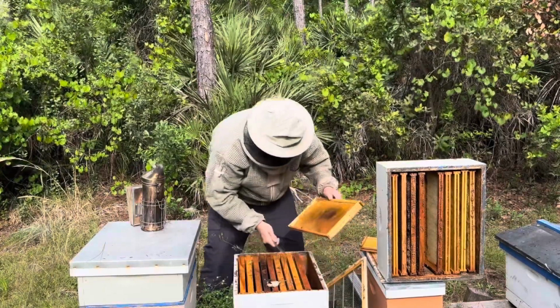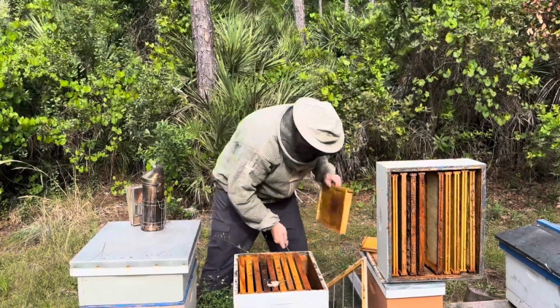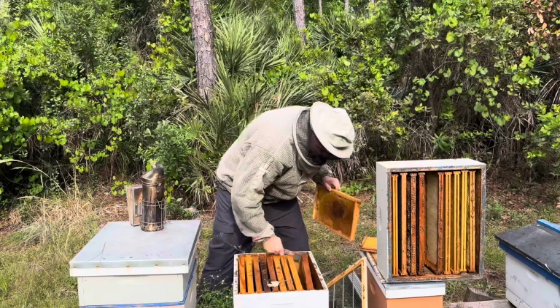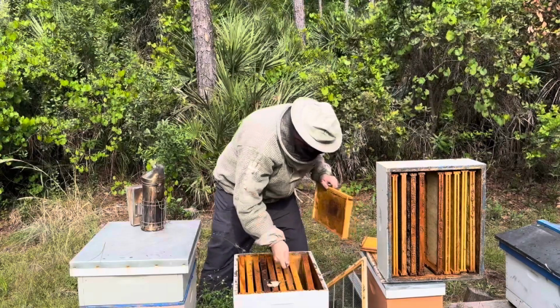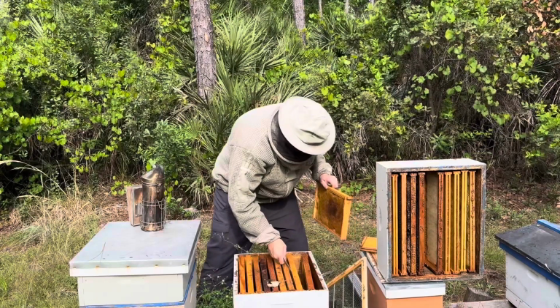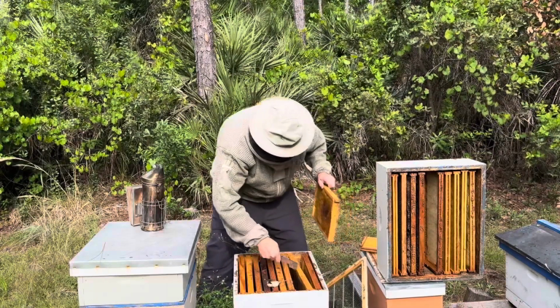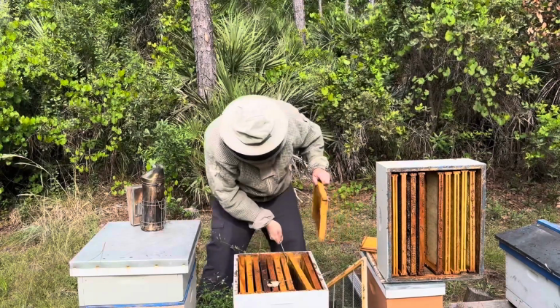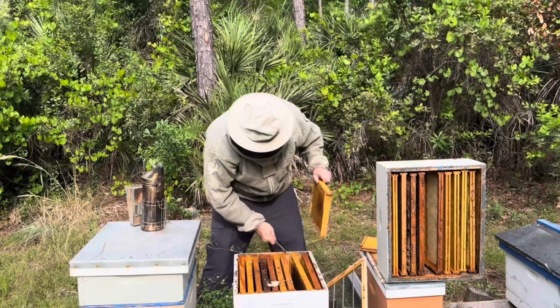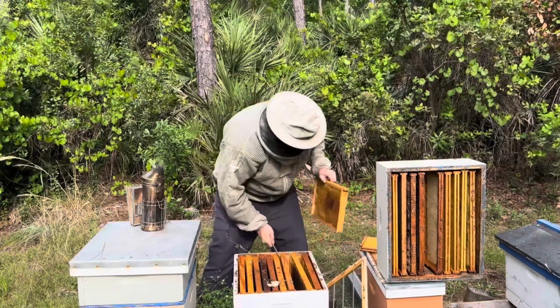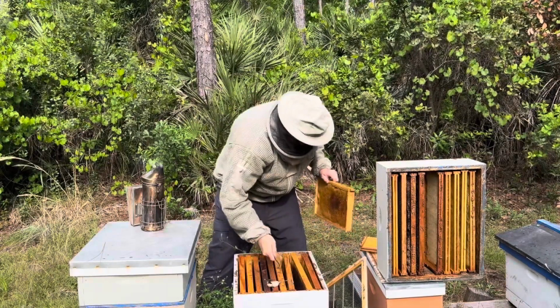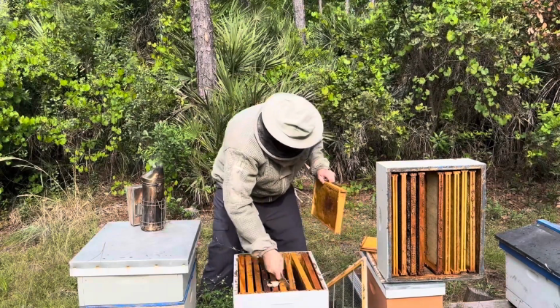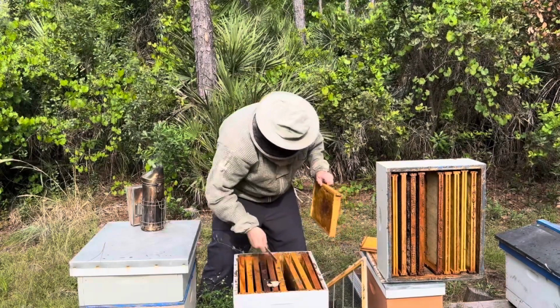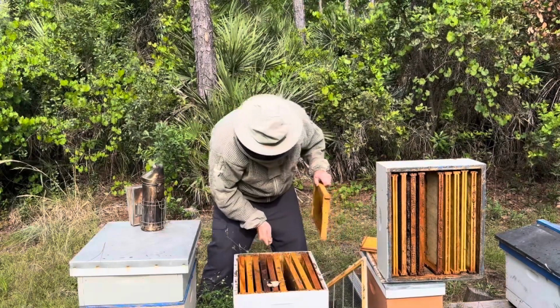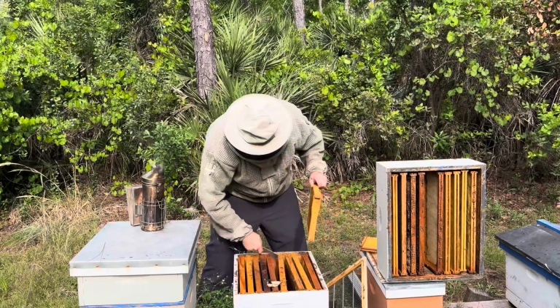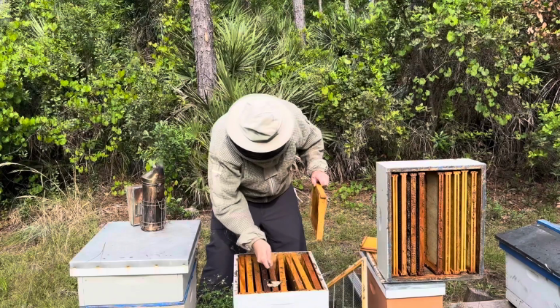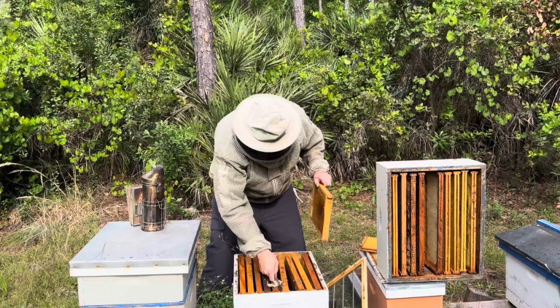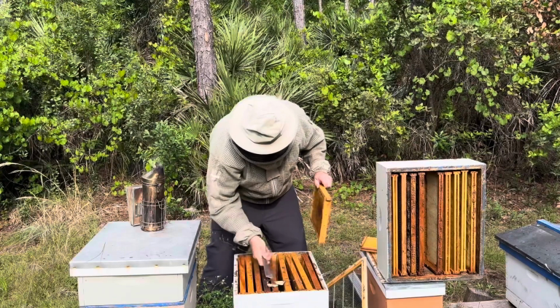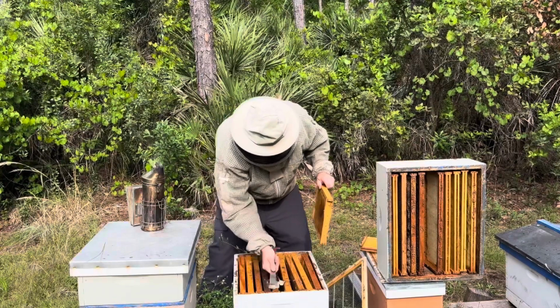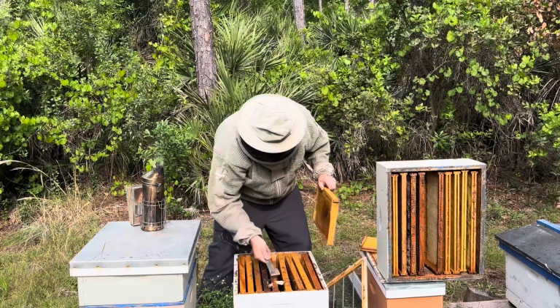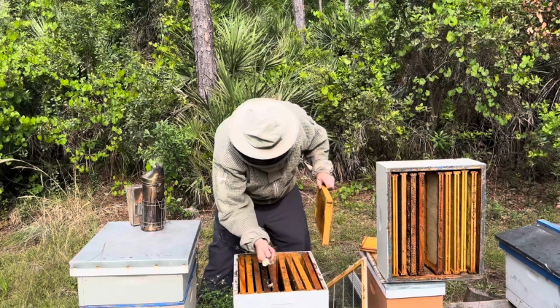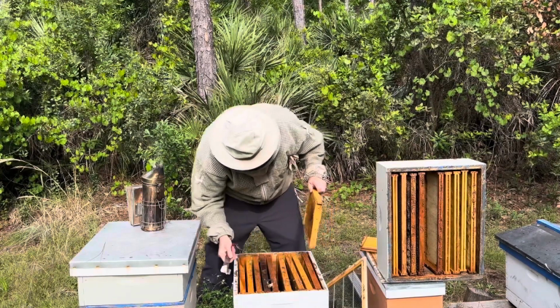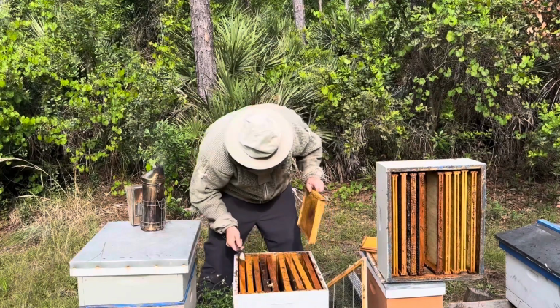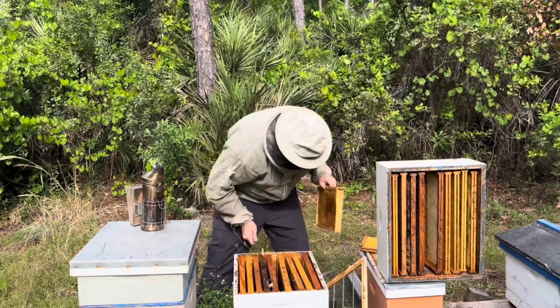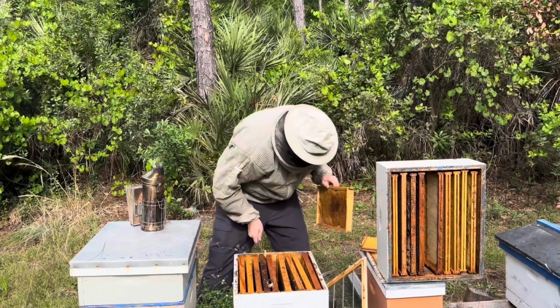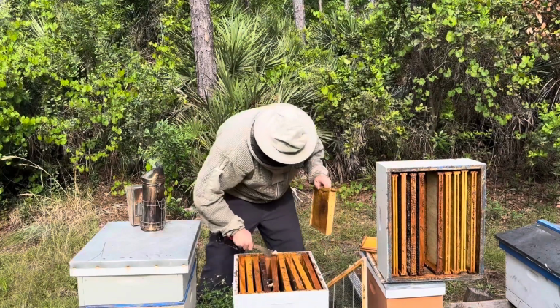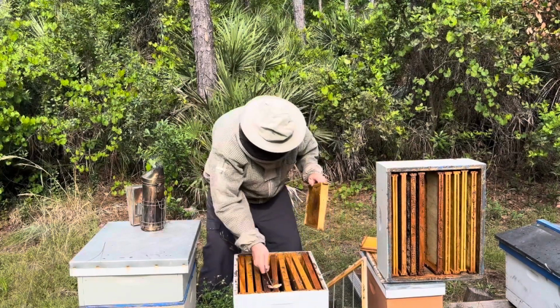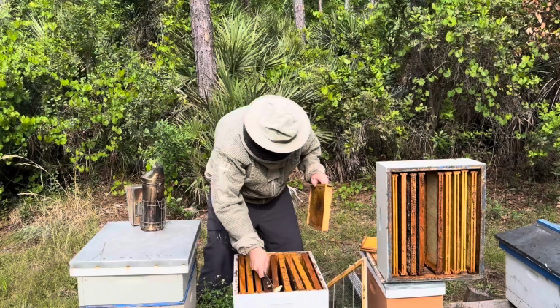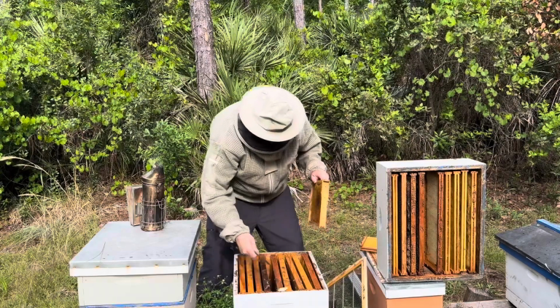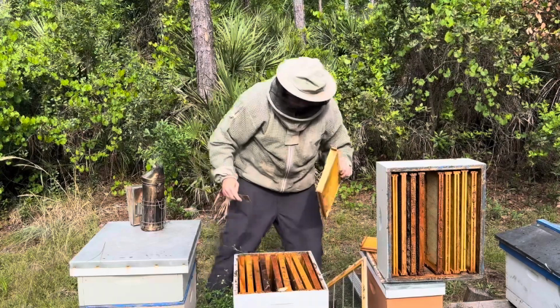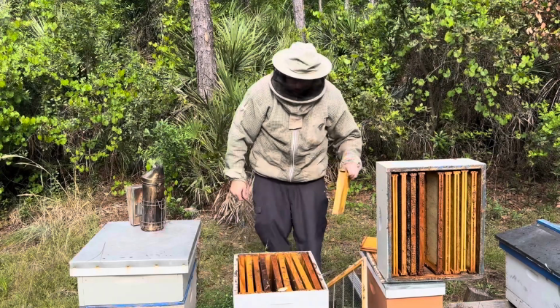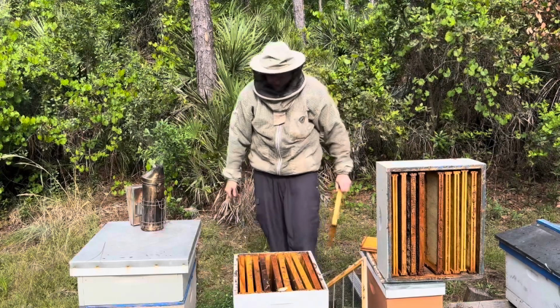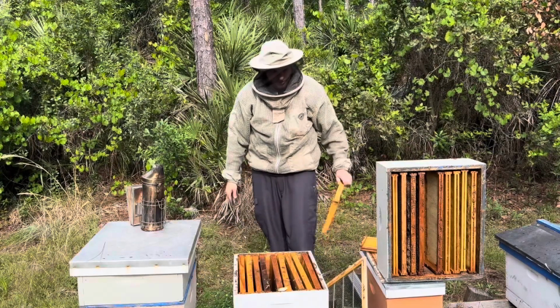That one is good, that's somewhat good. Wax moth damage is down to a minimum, so that means this hasn't been gone very long.